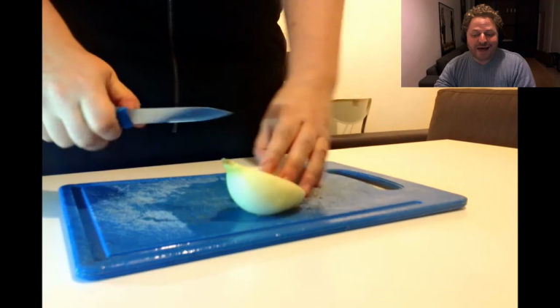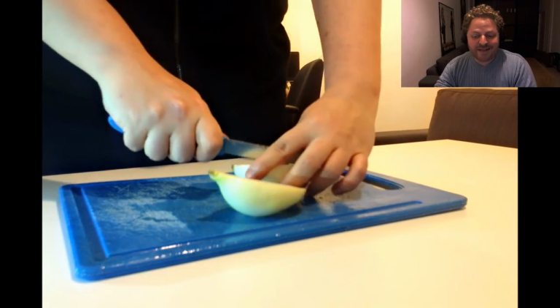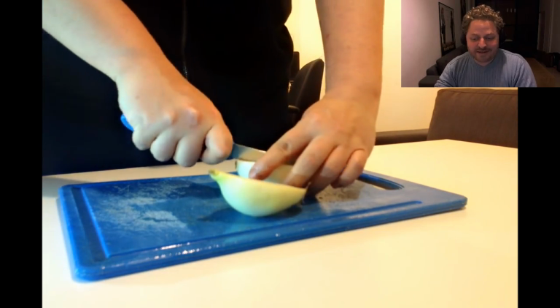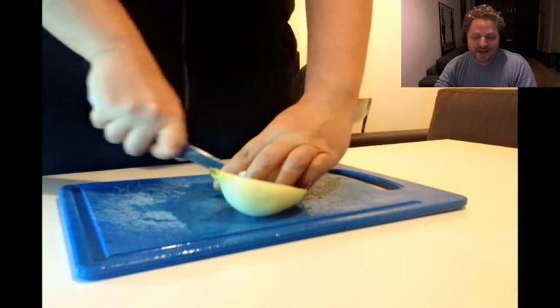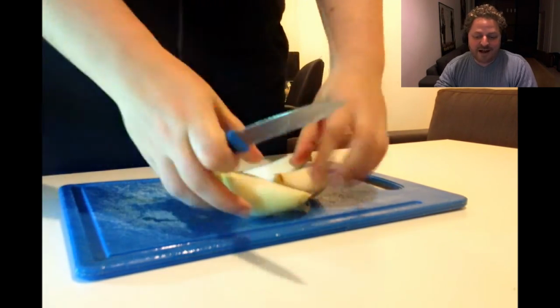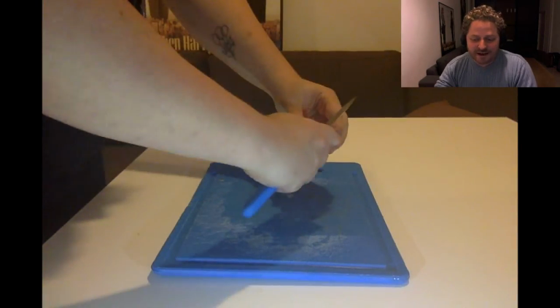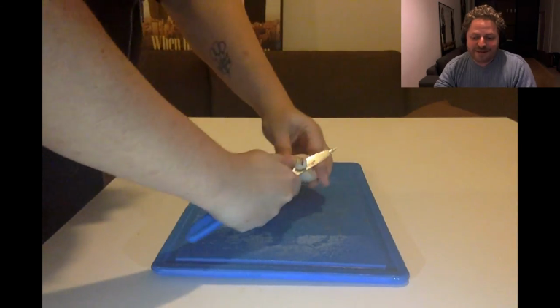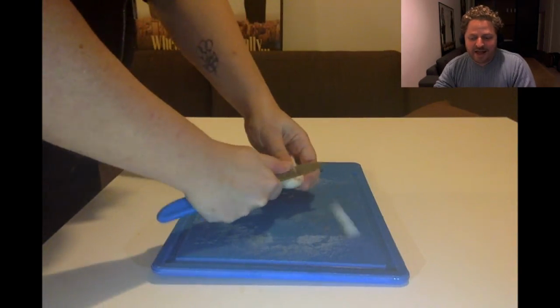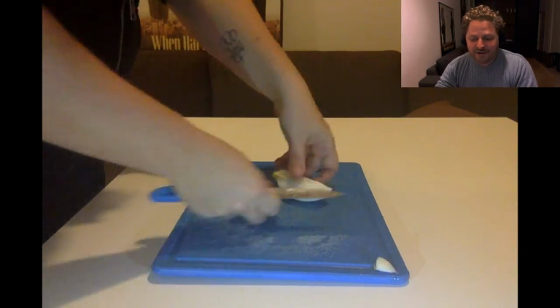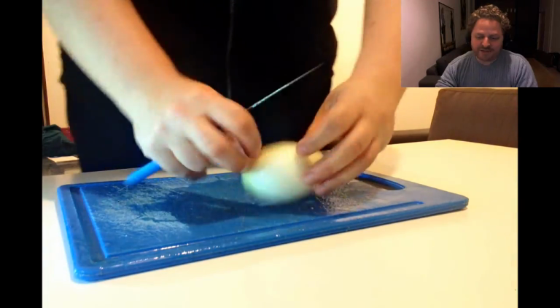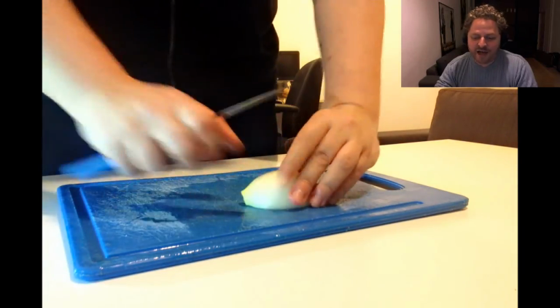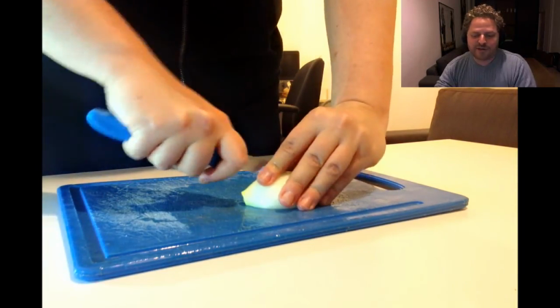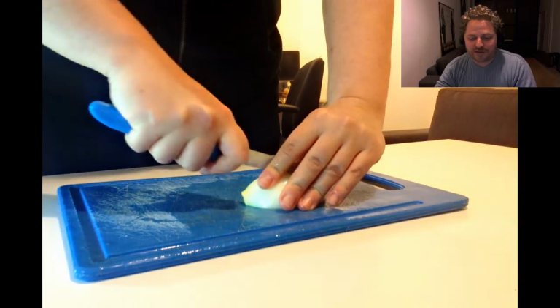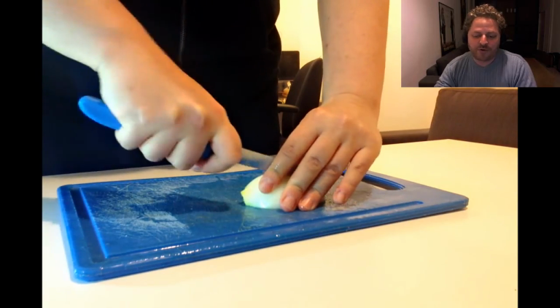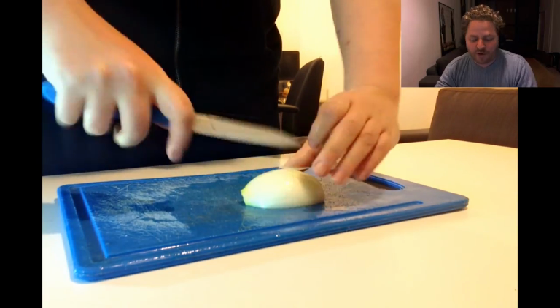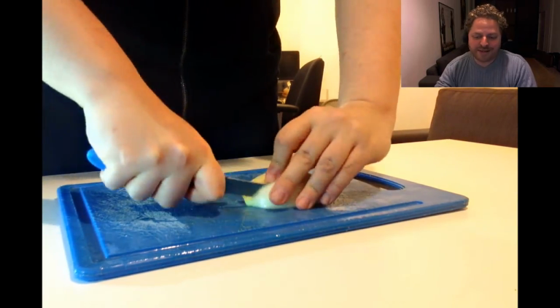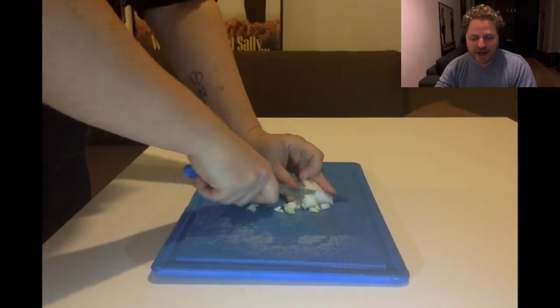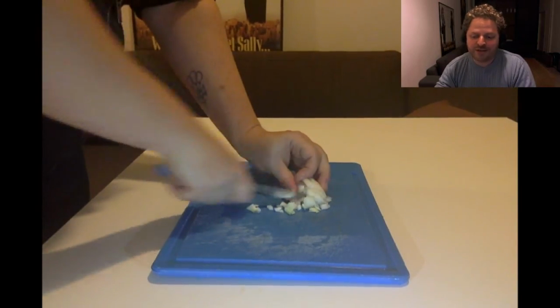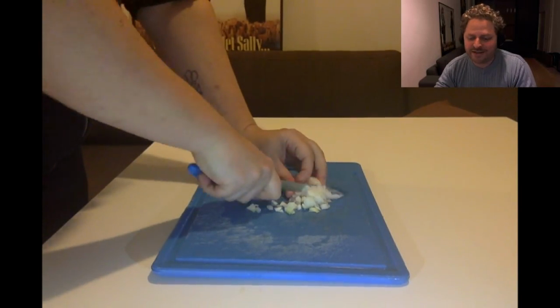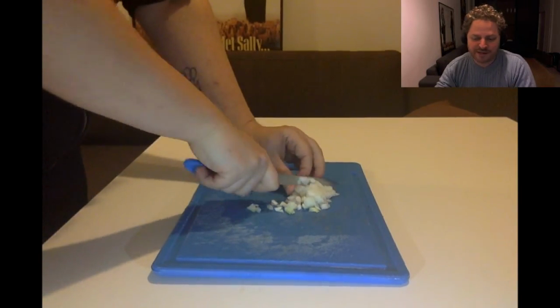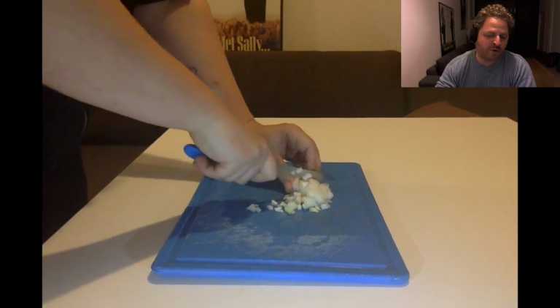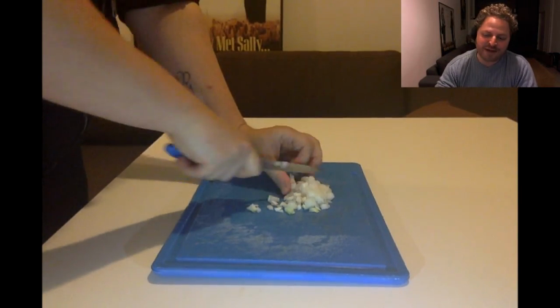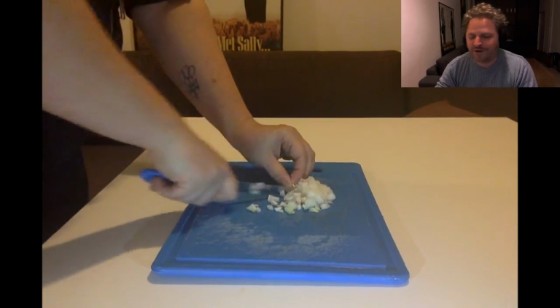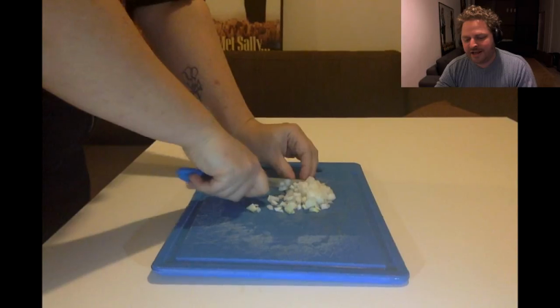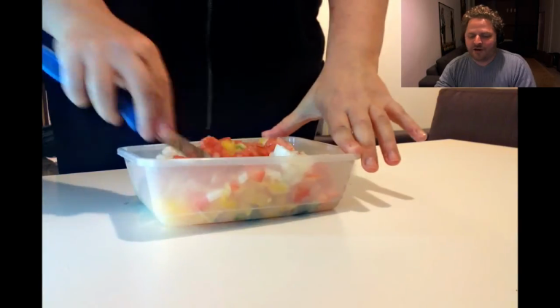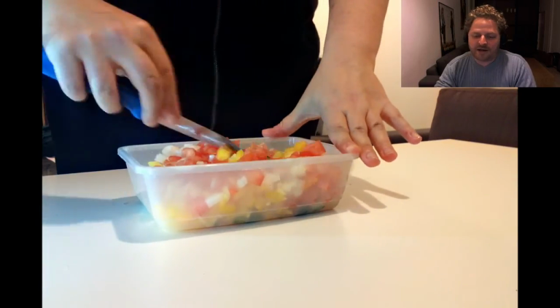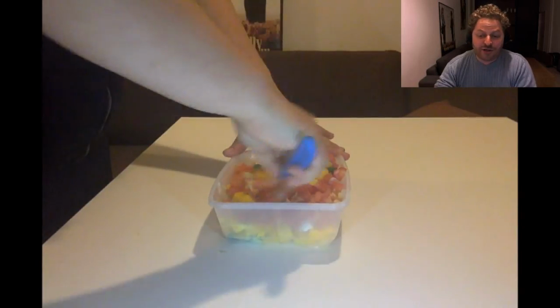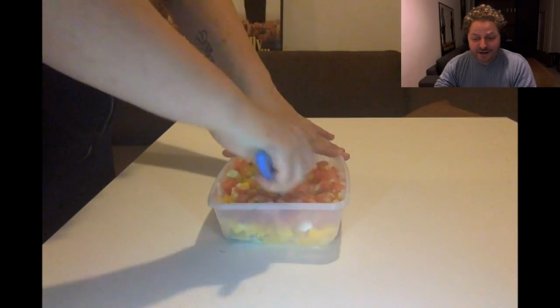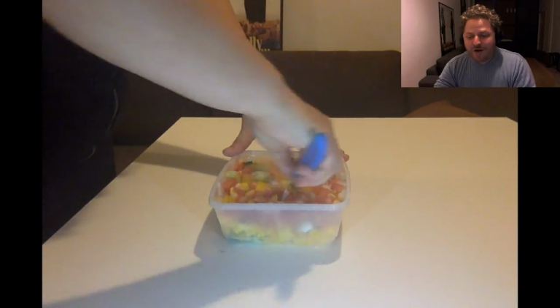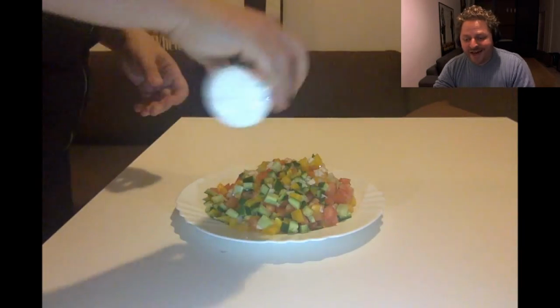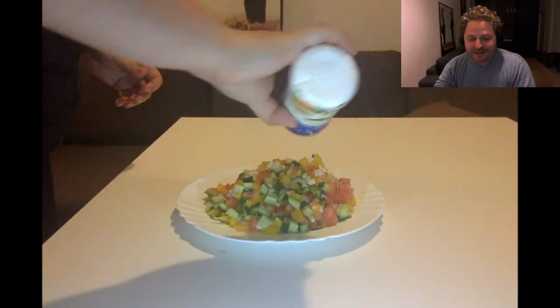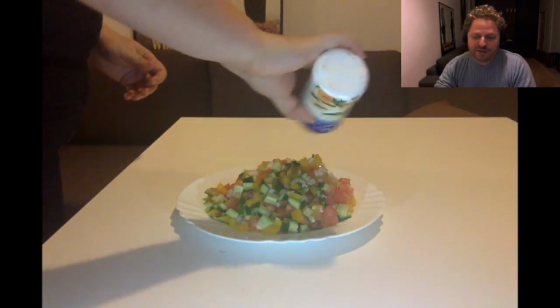Batsal is next! Yes, the onion! Batsal! And look at that slice! She's using just one quarter of the Batsal — I hope she doesn't tear up this part! Always makes me cry! And she stirs with the knife.